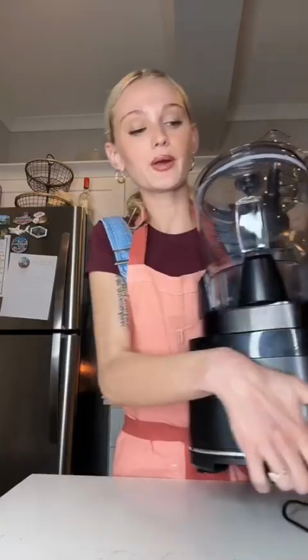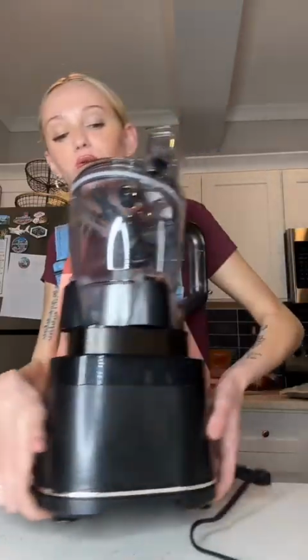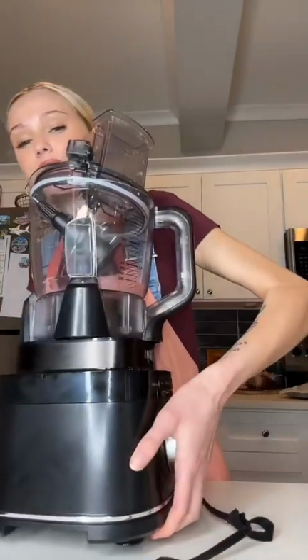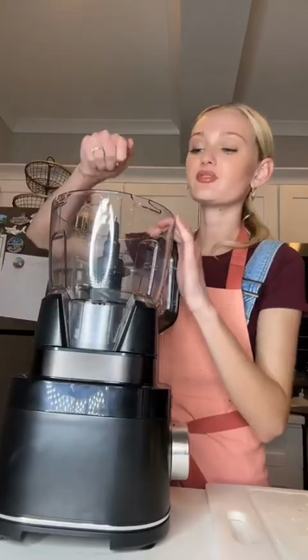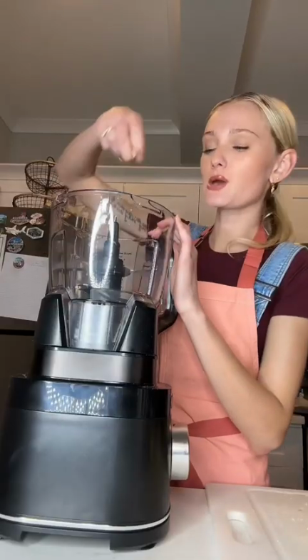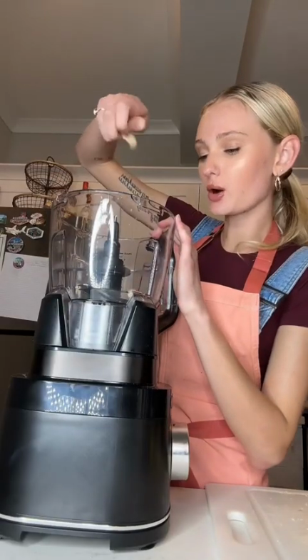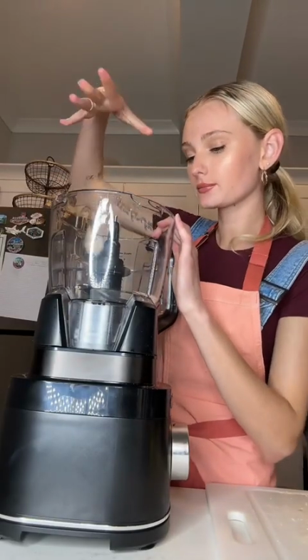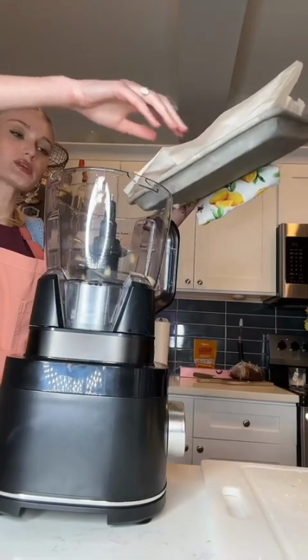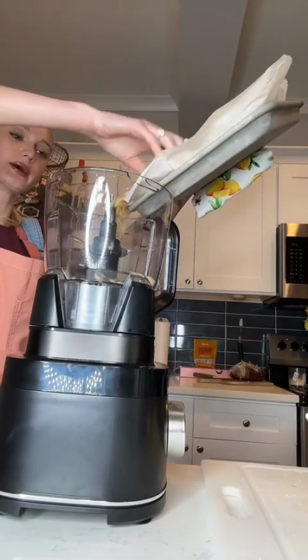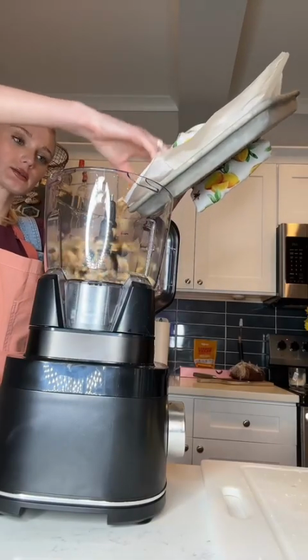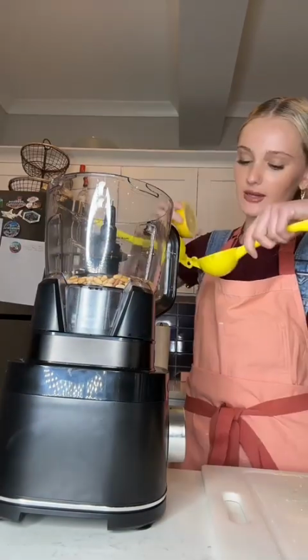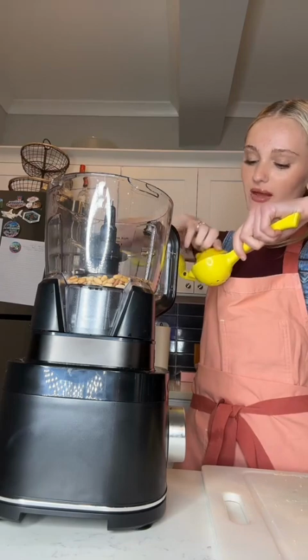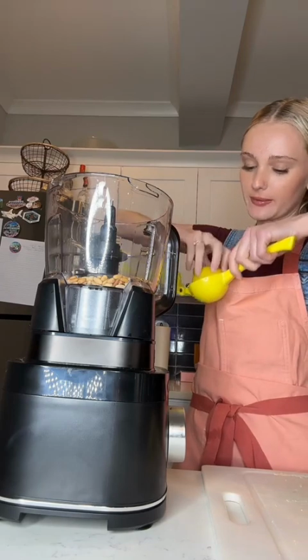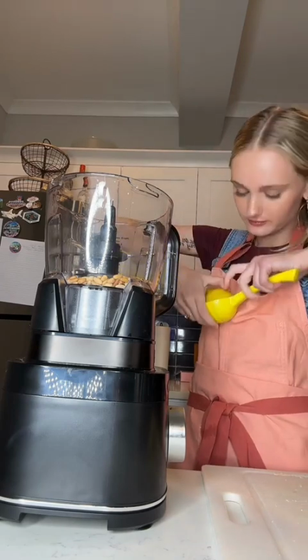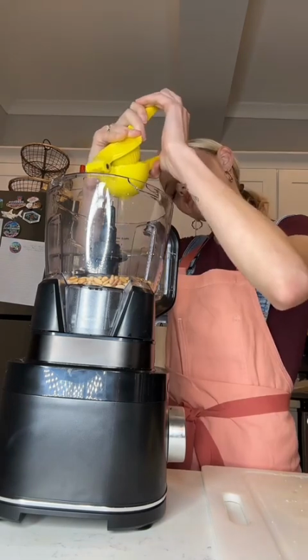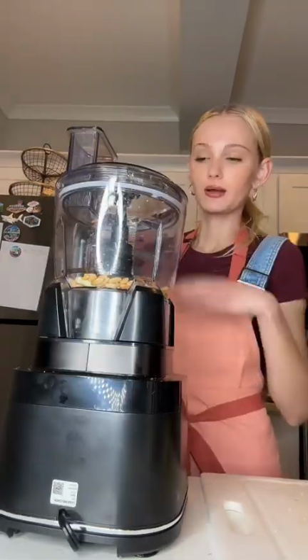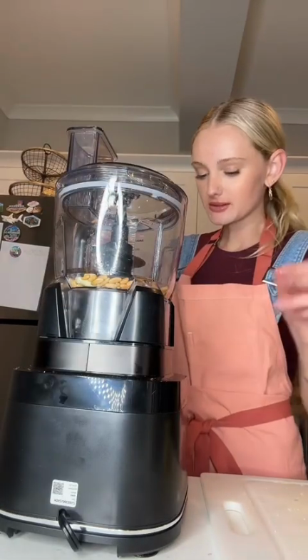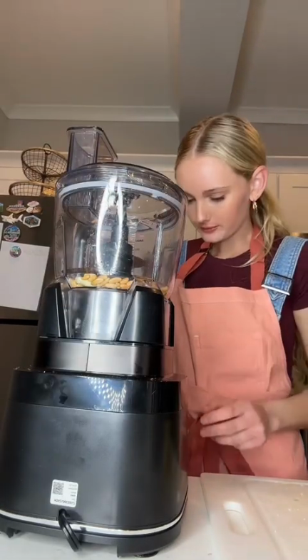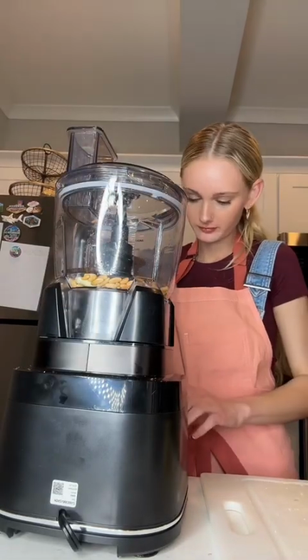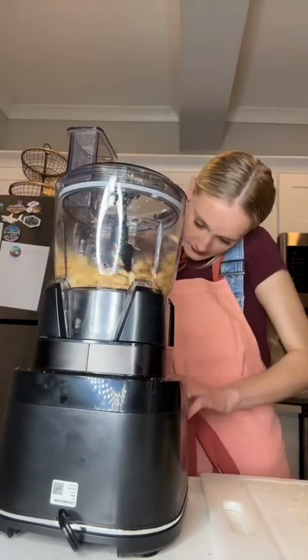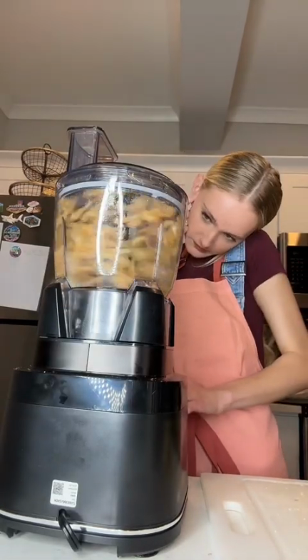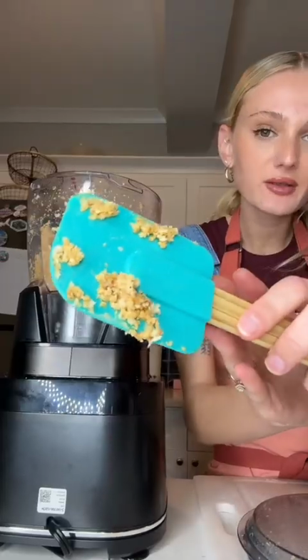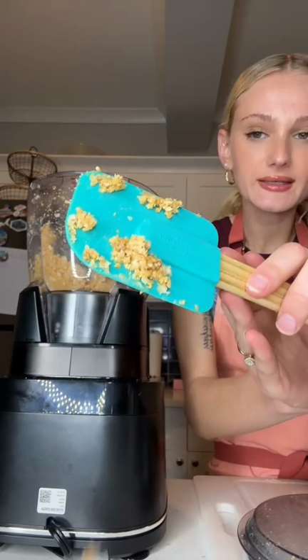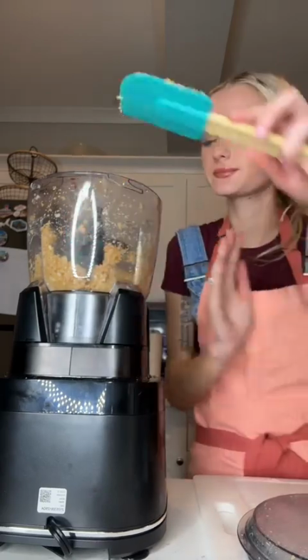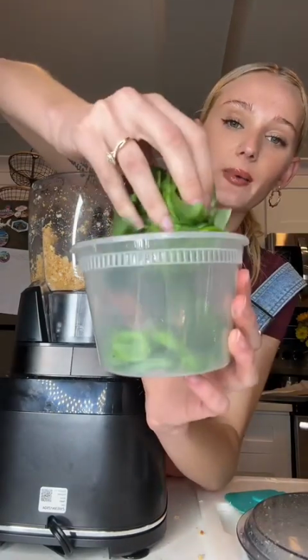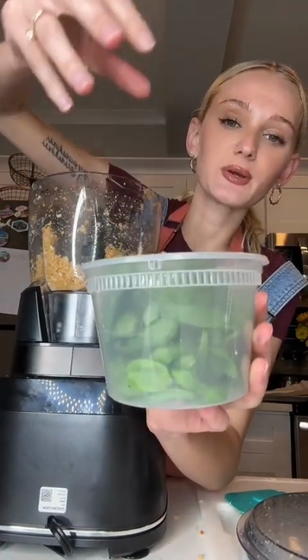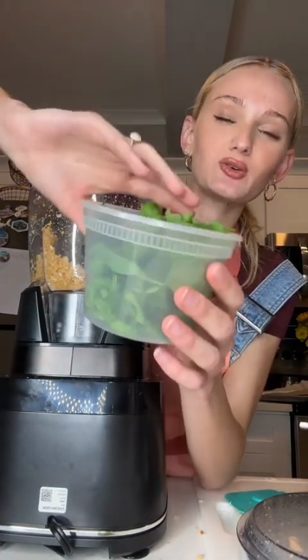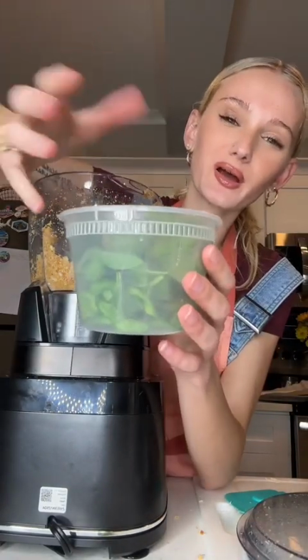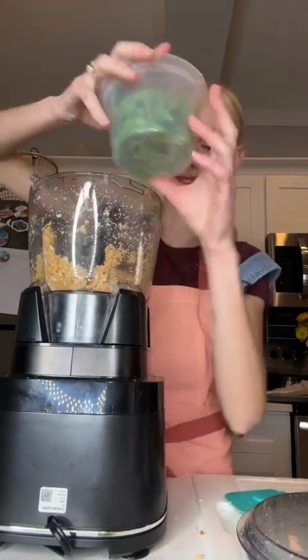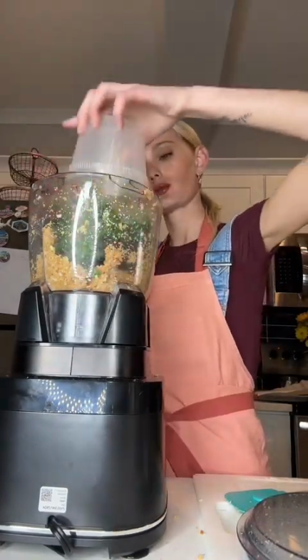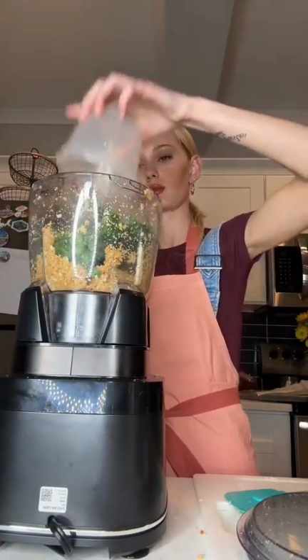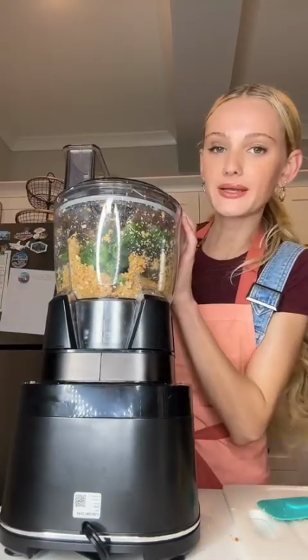Bring it into a food processor. I'm adding the garlic, roasted pine nuts, and juice of half a lemon. Now blend this up. Now that it looks like this, I have about a cup of basil. Blend again.